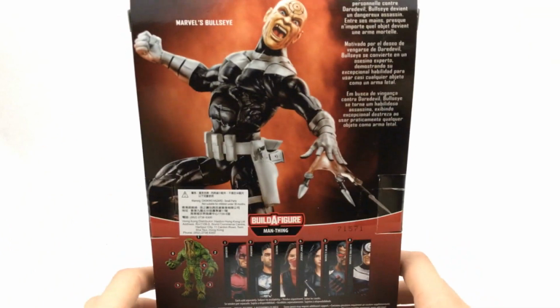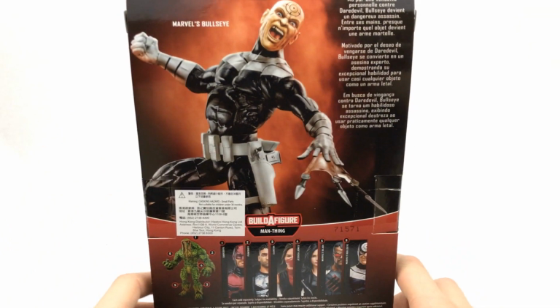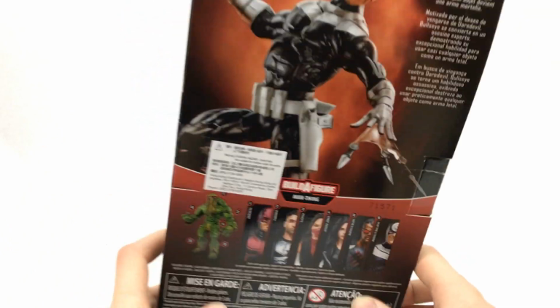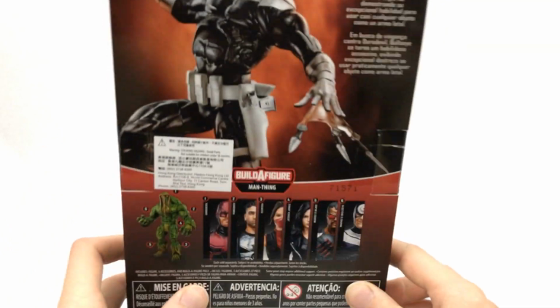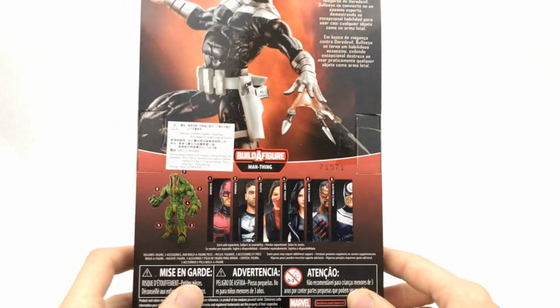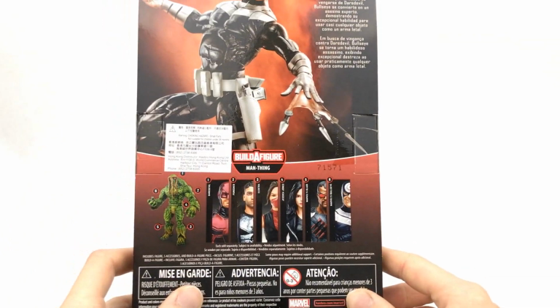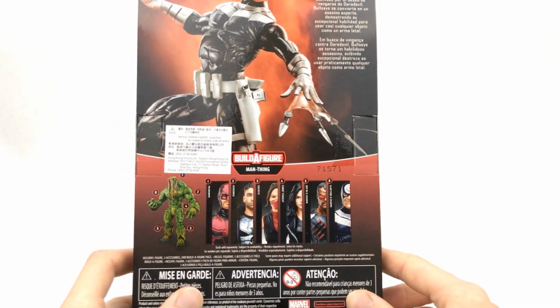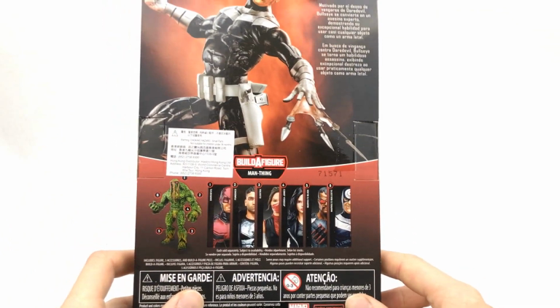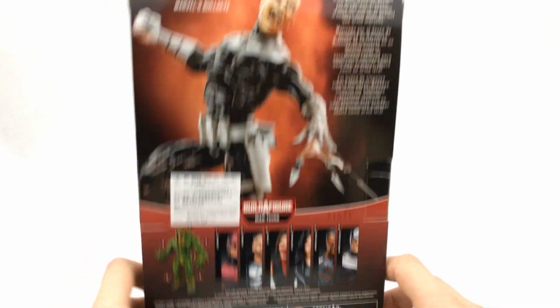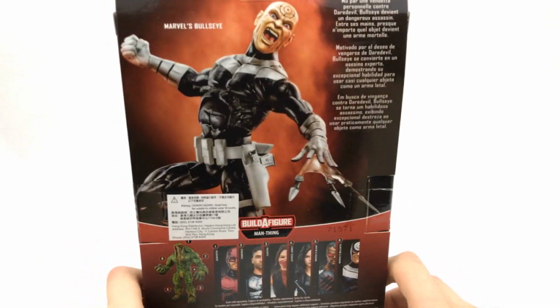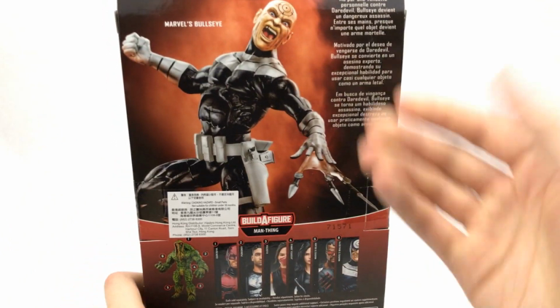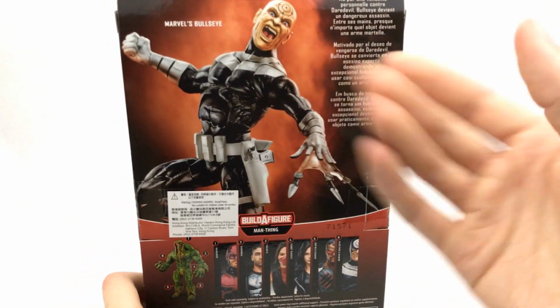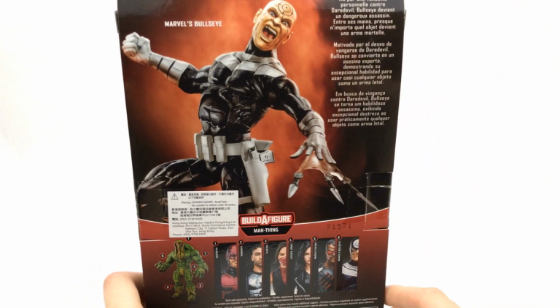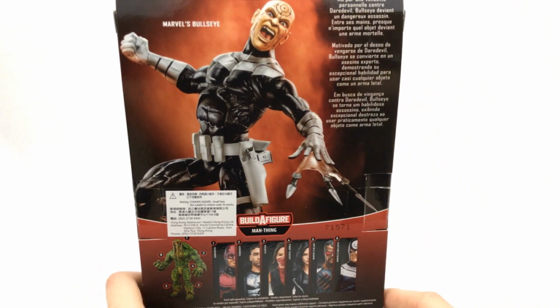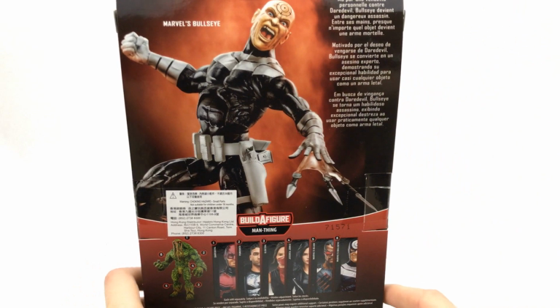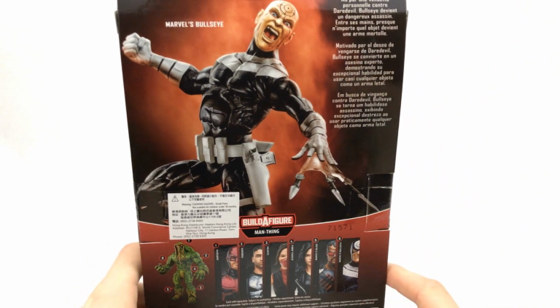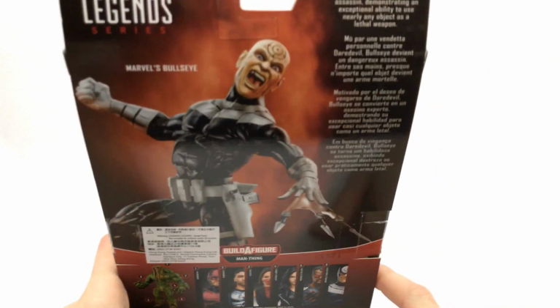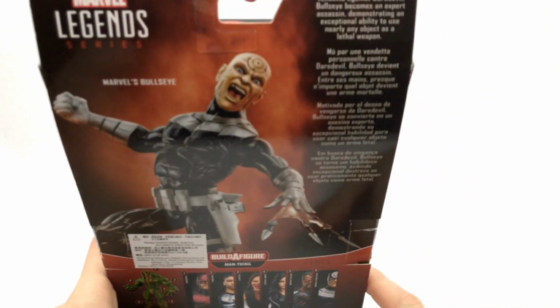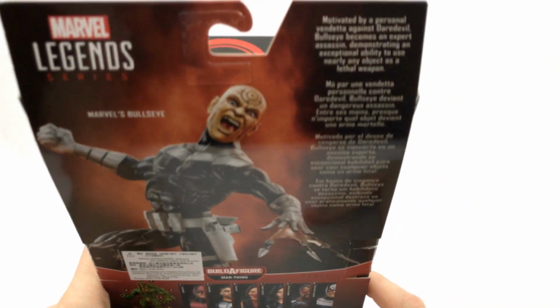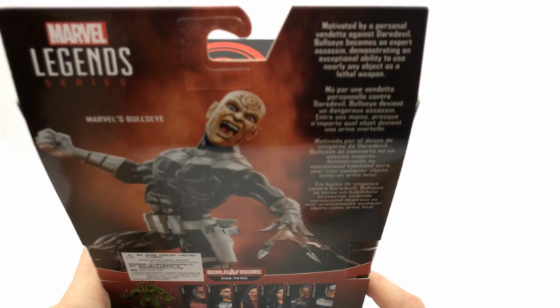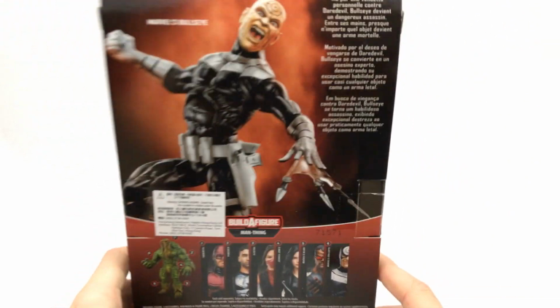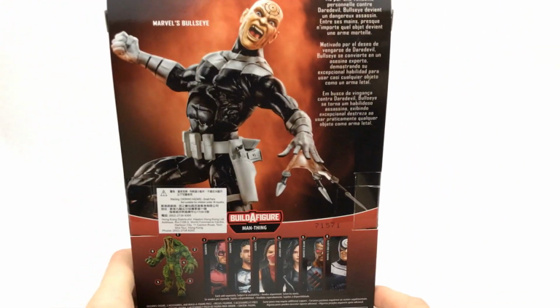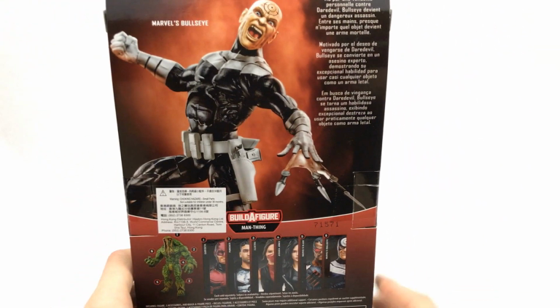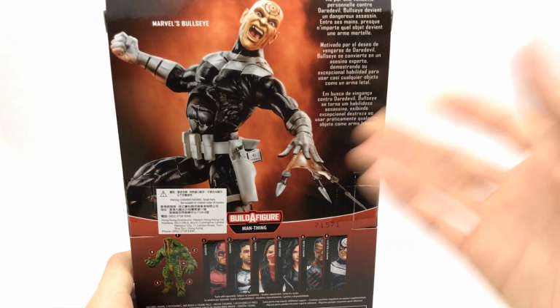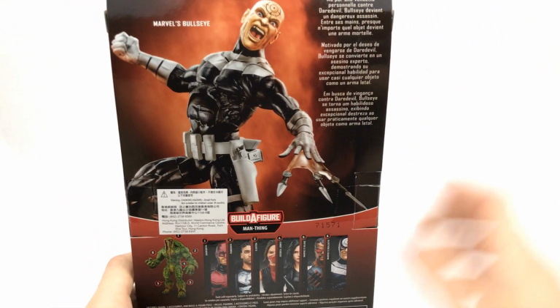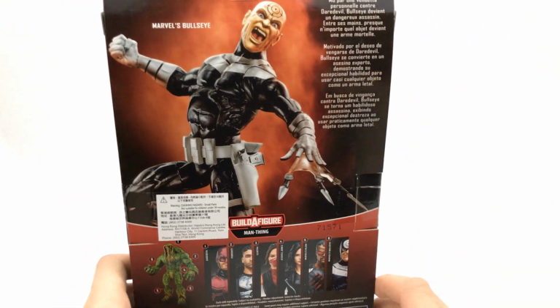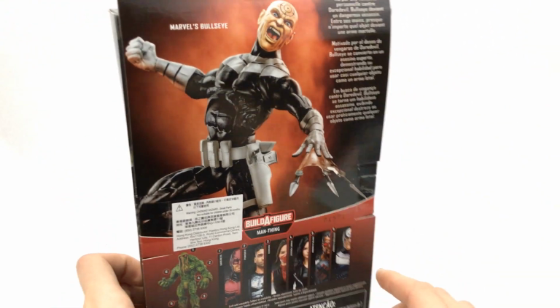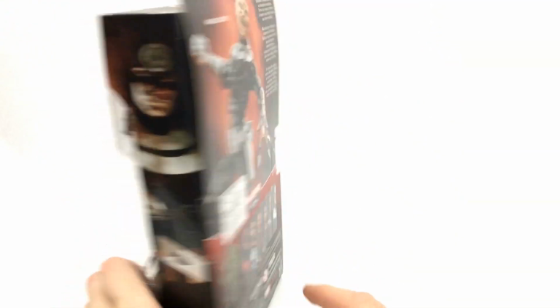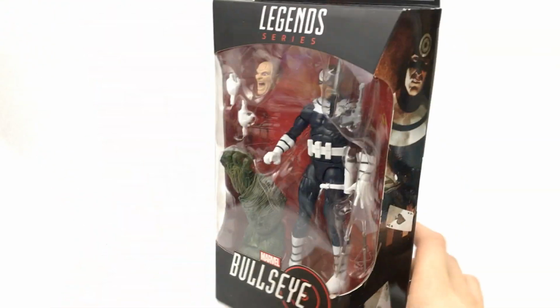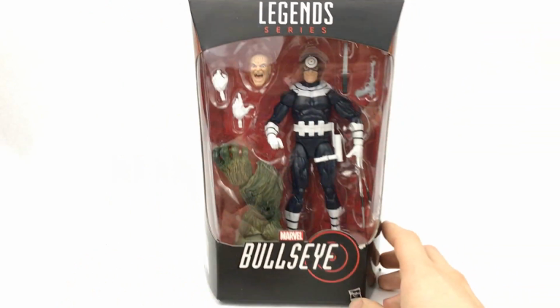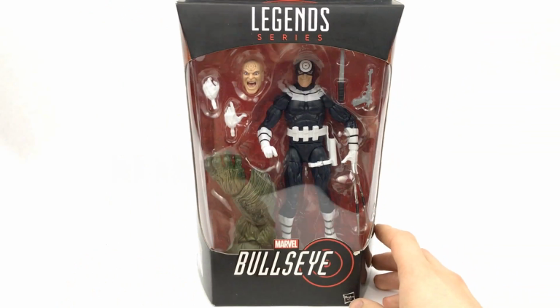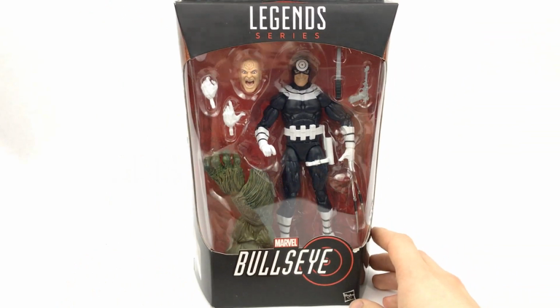On the back here we have everyone else in the wave, and then we have a nice picture of Bullseye right there, and then a little bio just at the top. Let's go ahead and get this thing open and take a closer look.